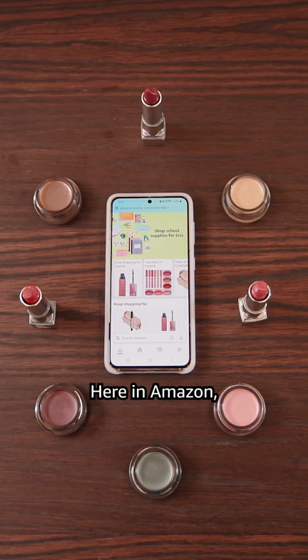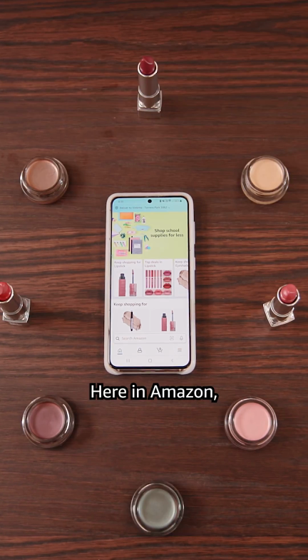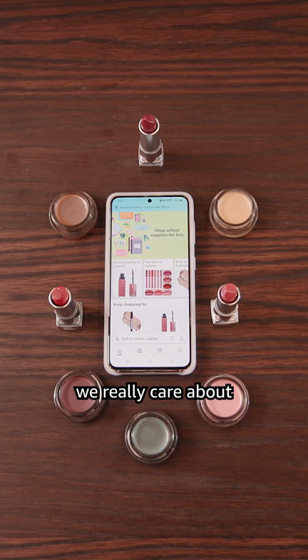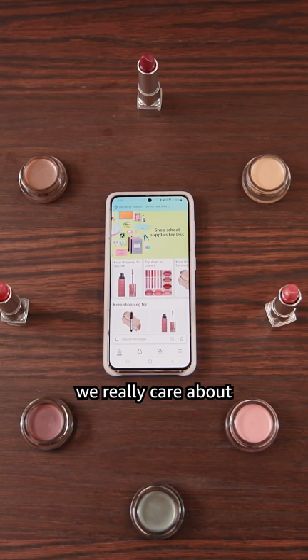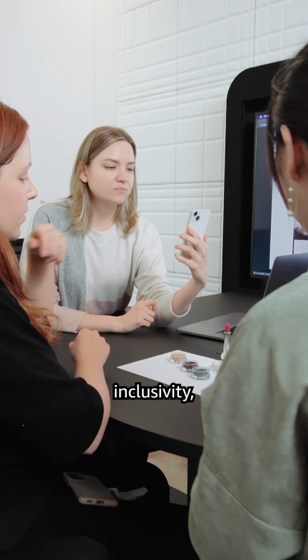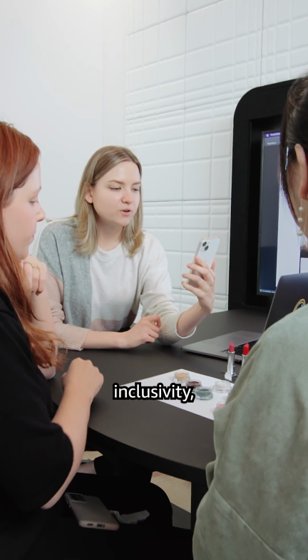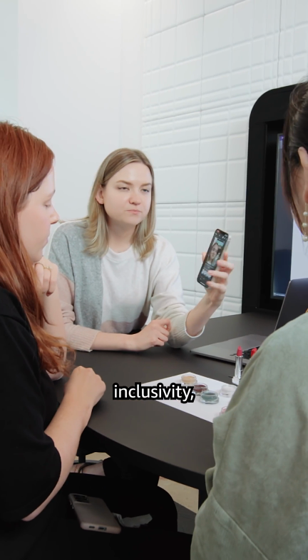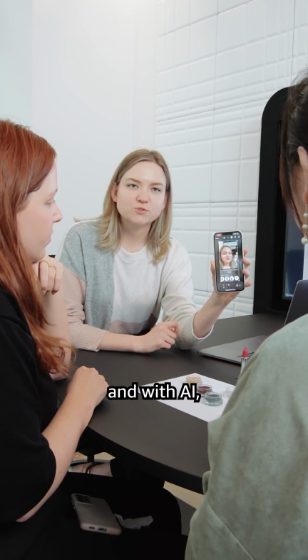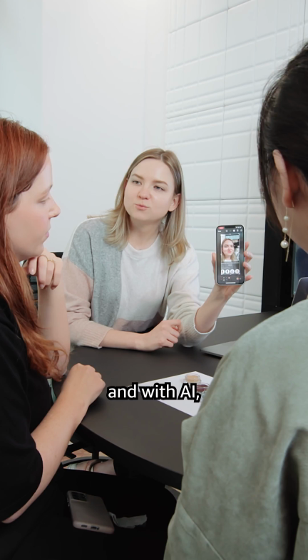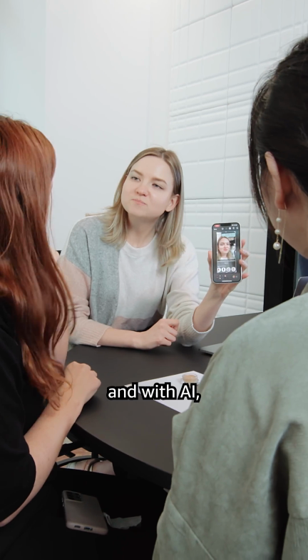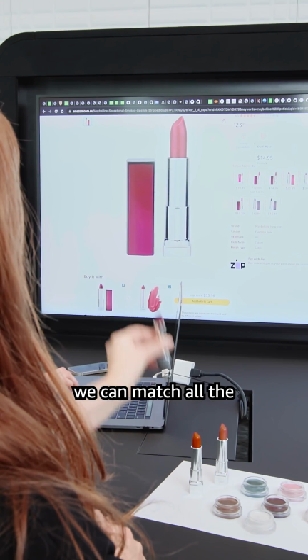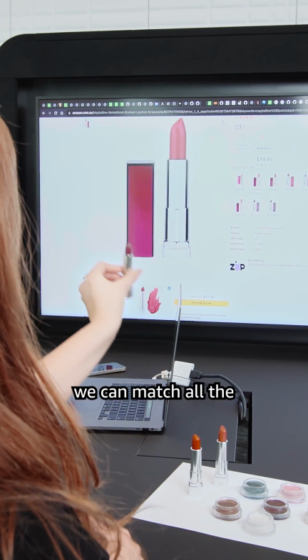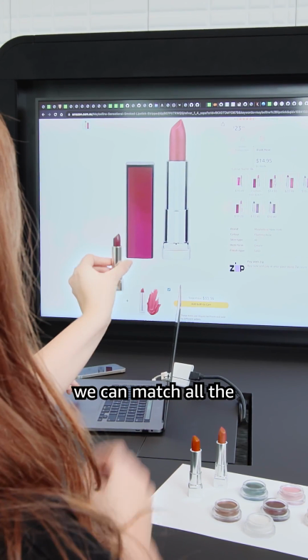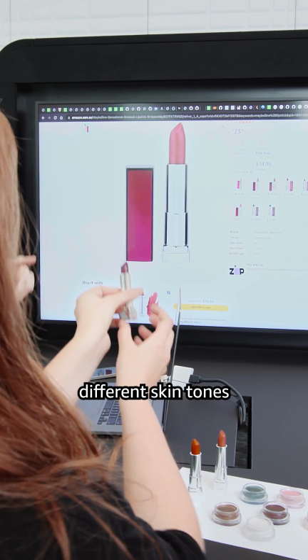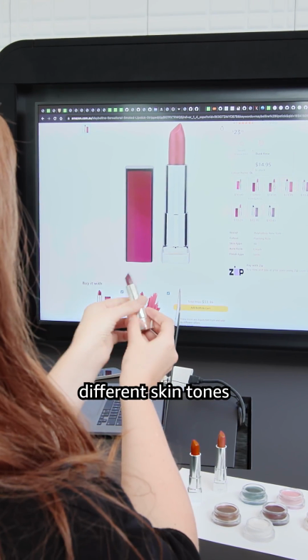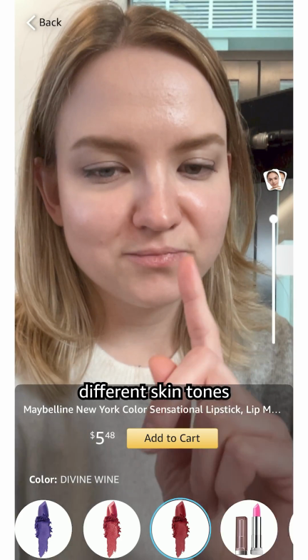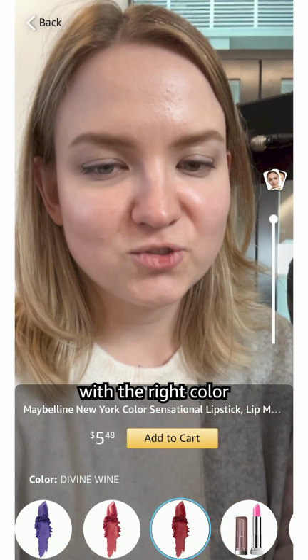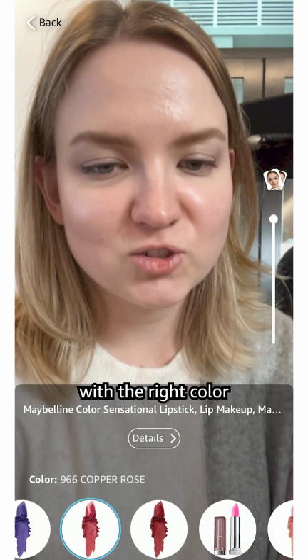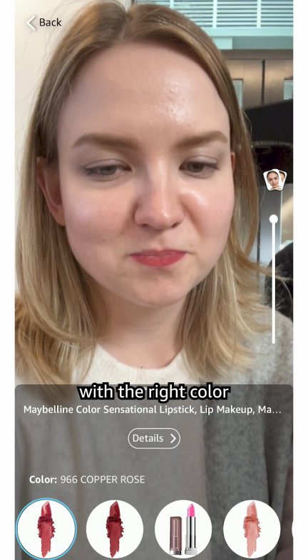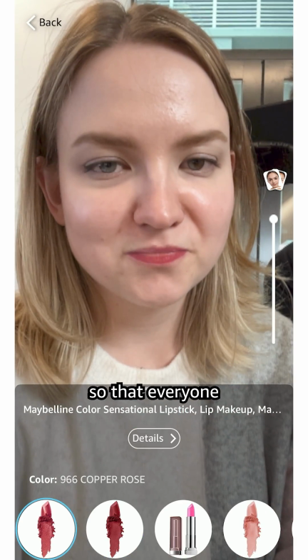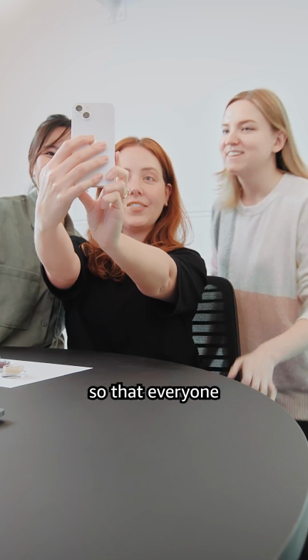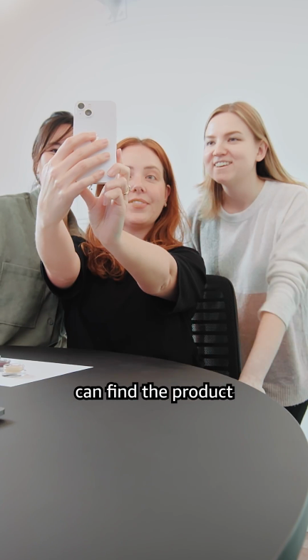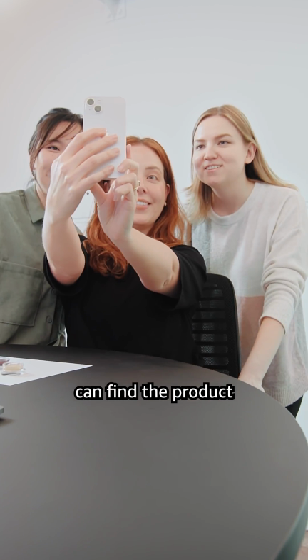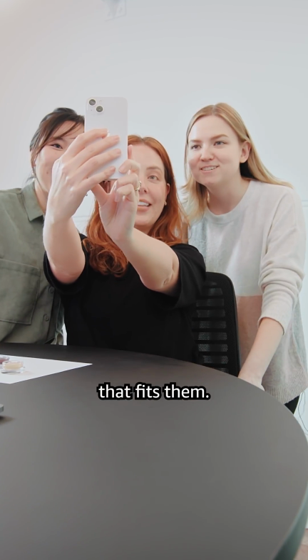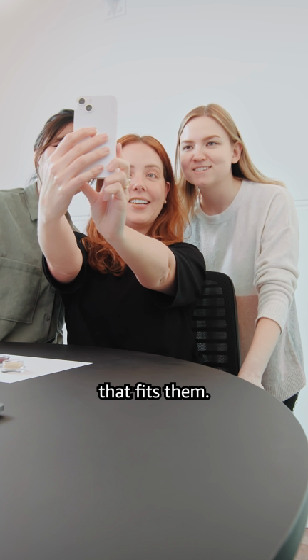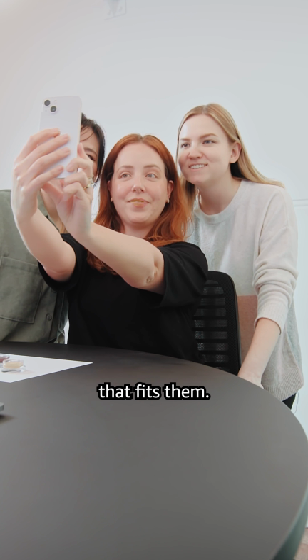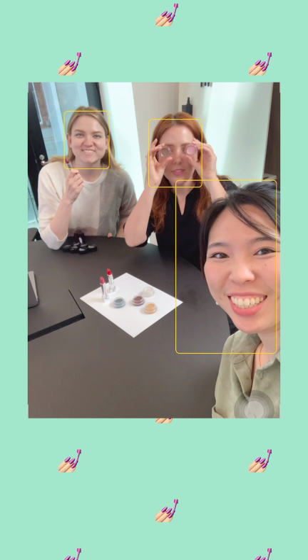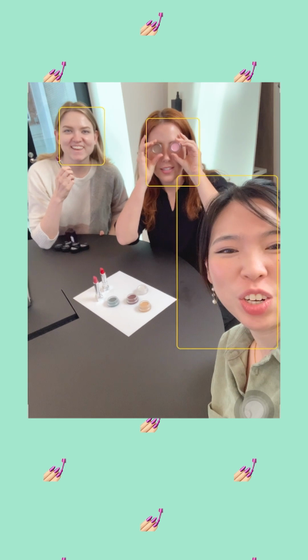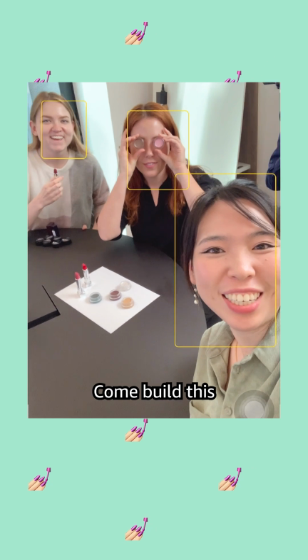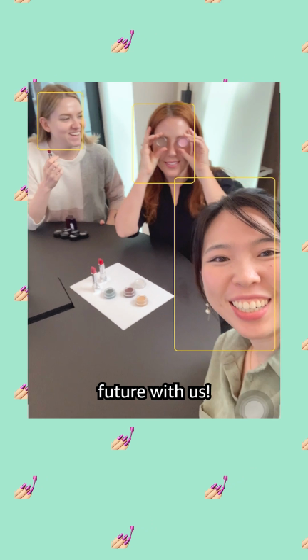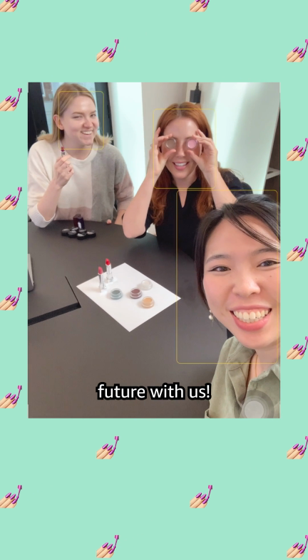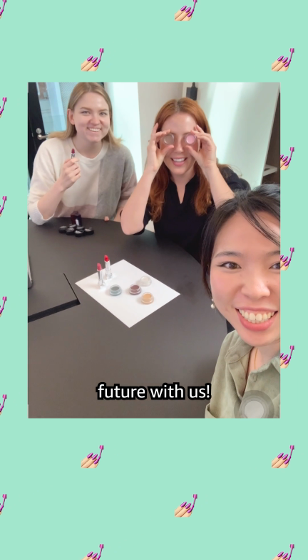Here at Amazon we really care about inclusivity, and with AI we can match all the different skin tones with the right product so that everyone can find the product that fits them. Help build this future with us!